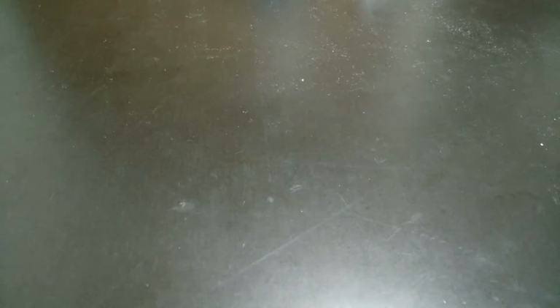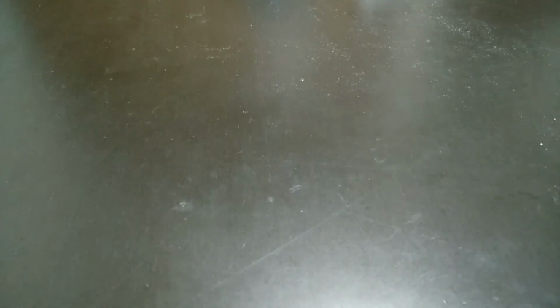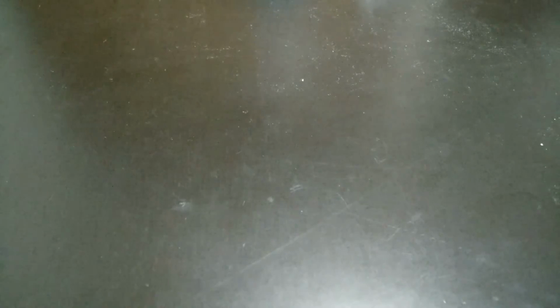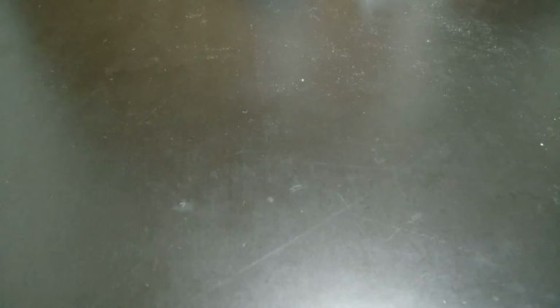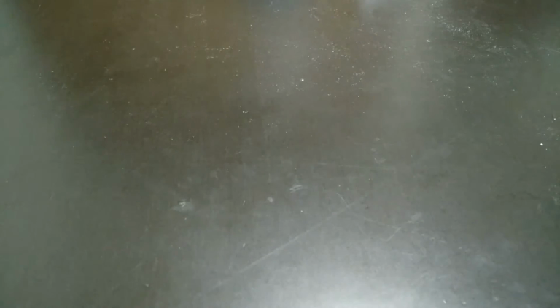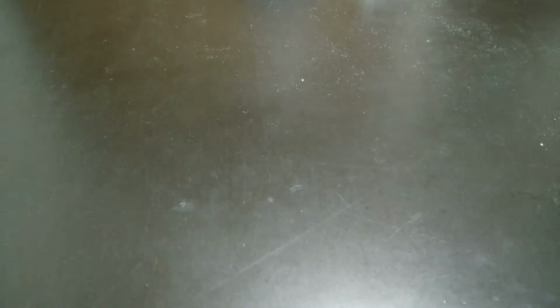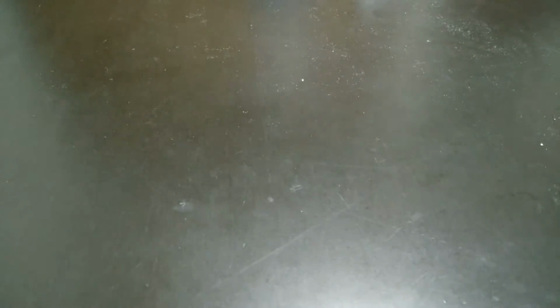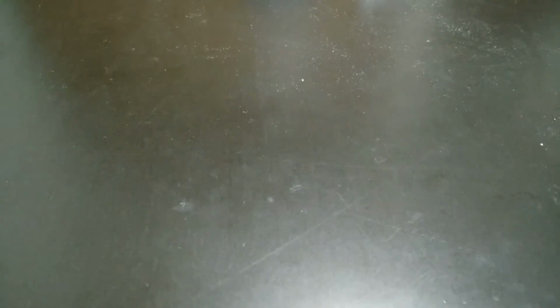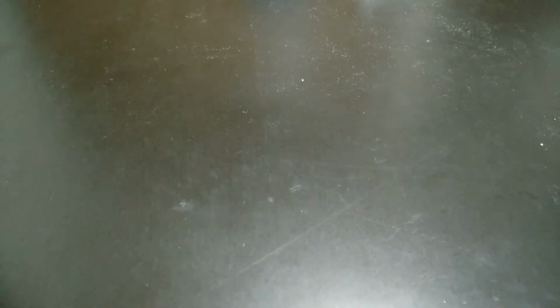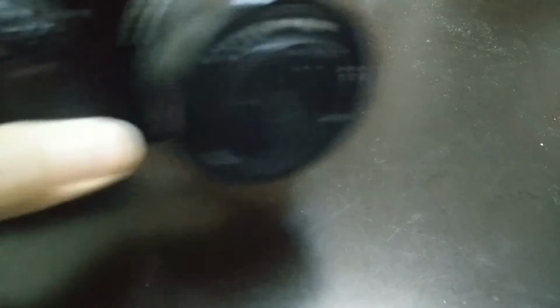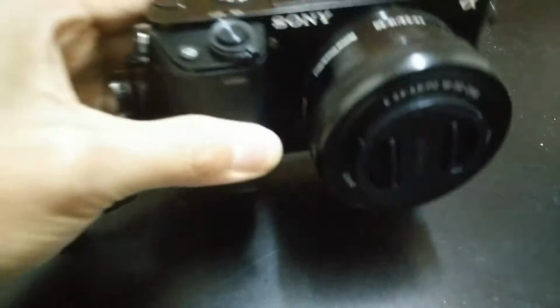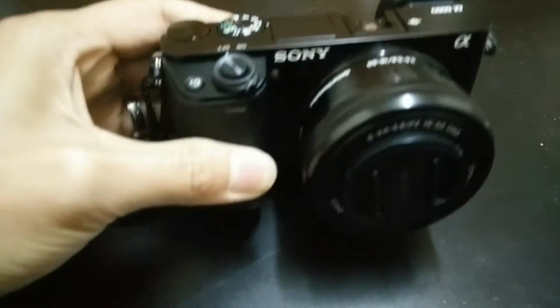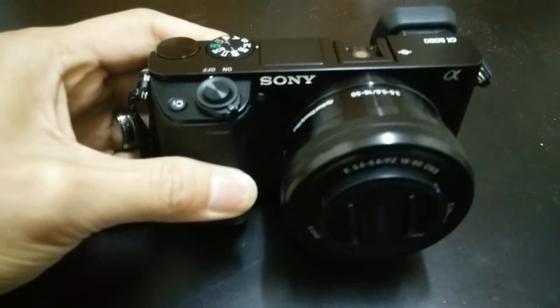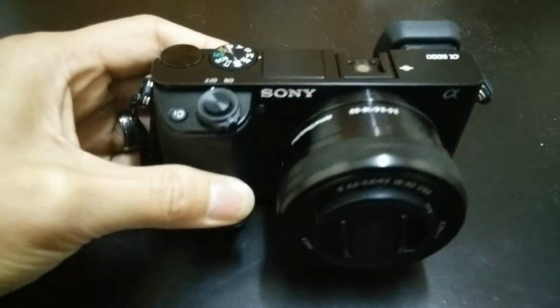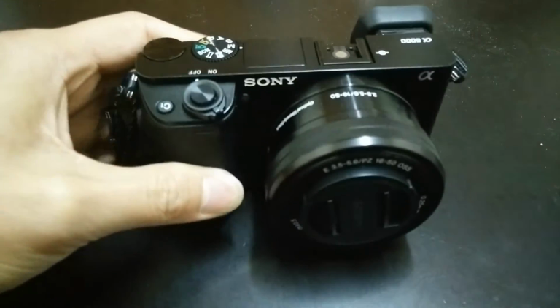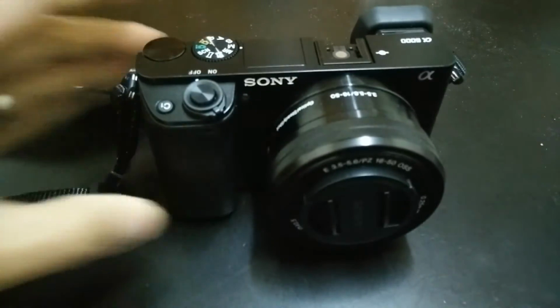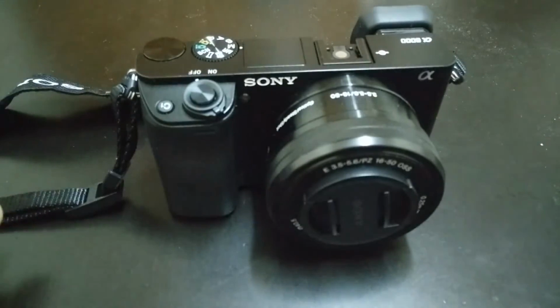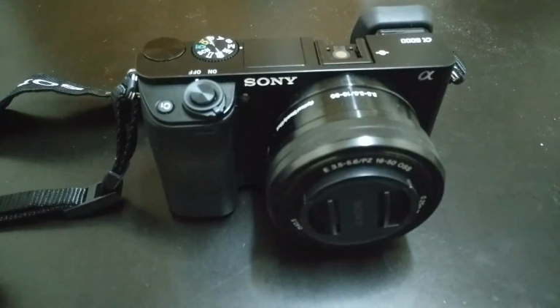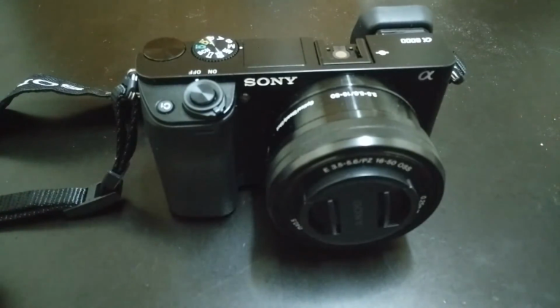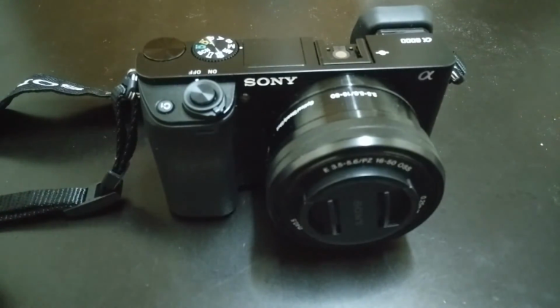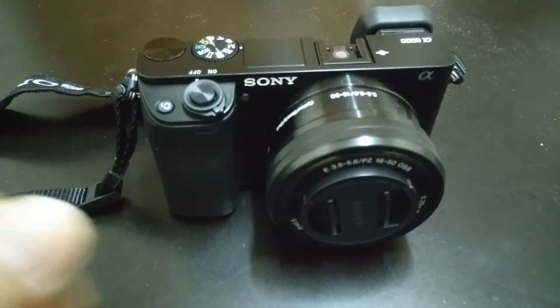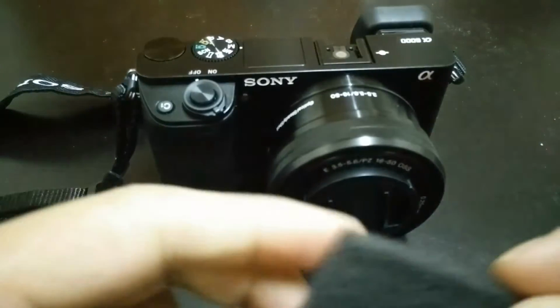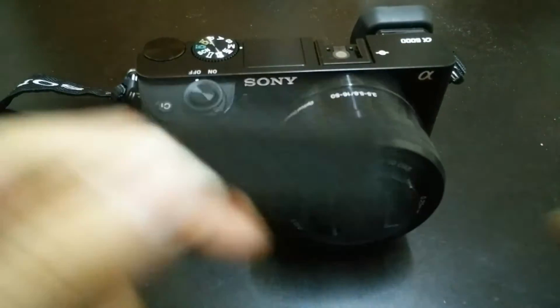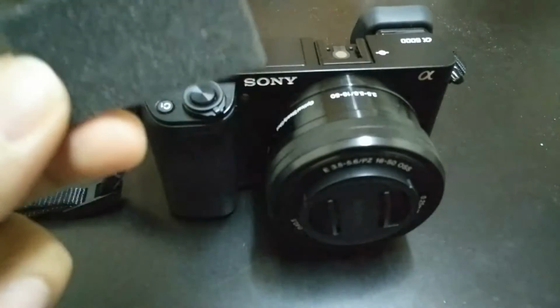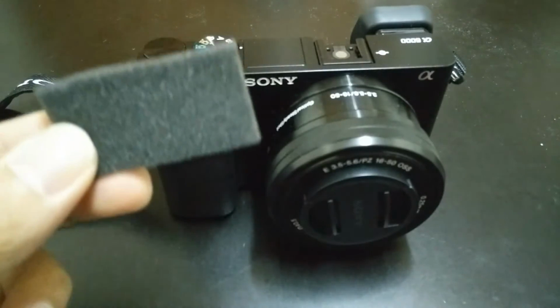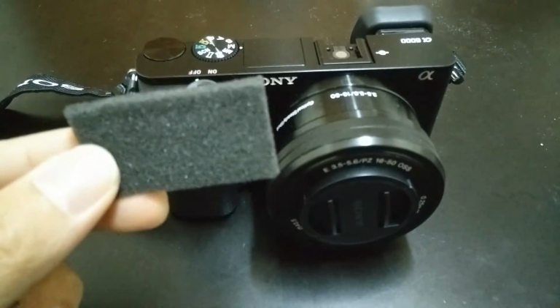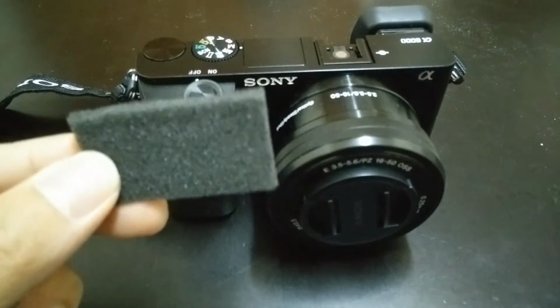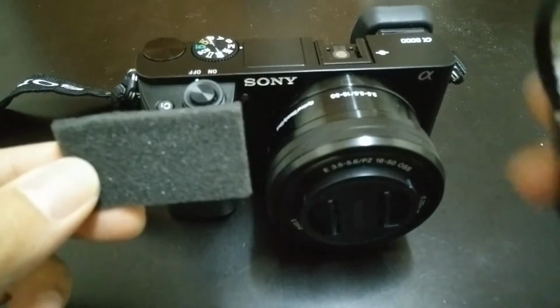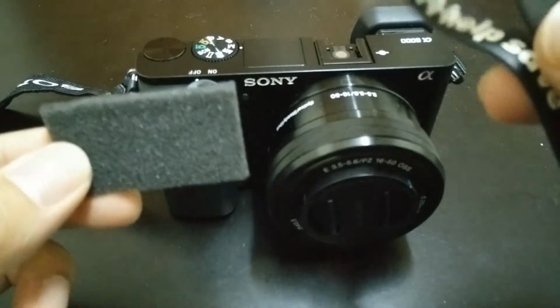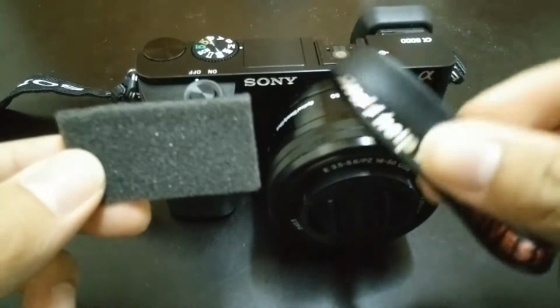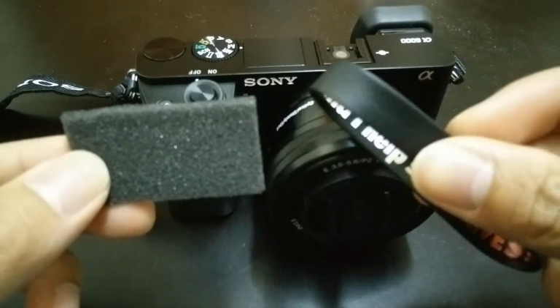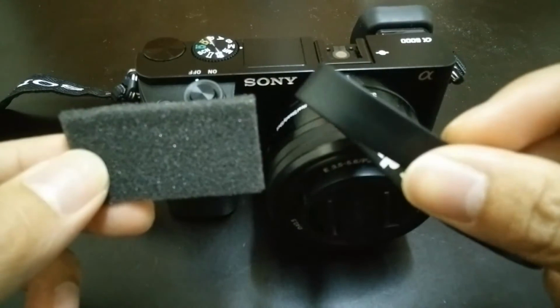In this project we only need the following: your Sony a6000, a piece of foam, and a rubber band.